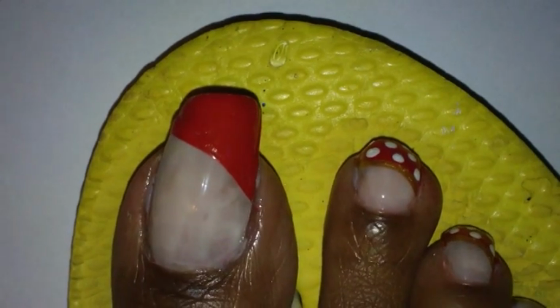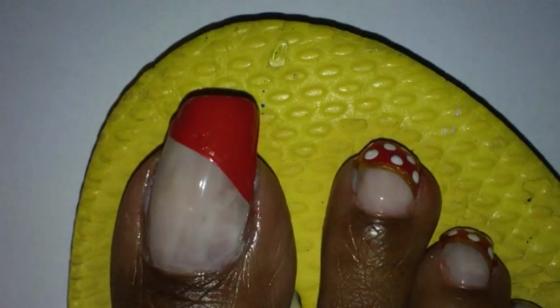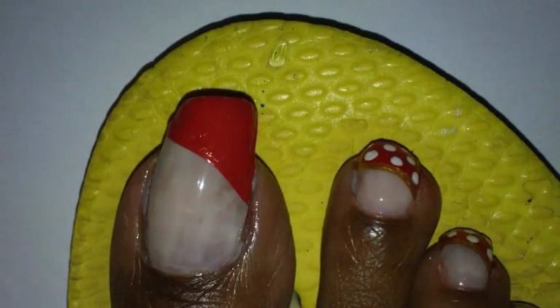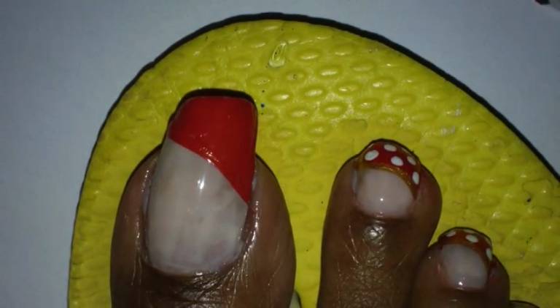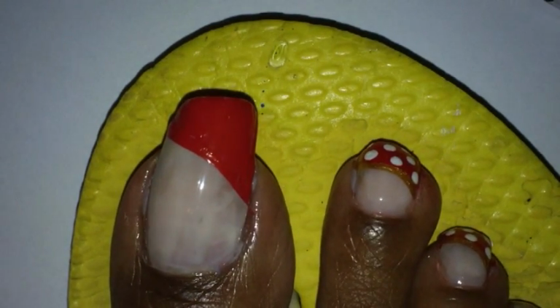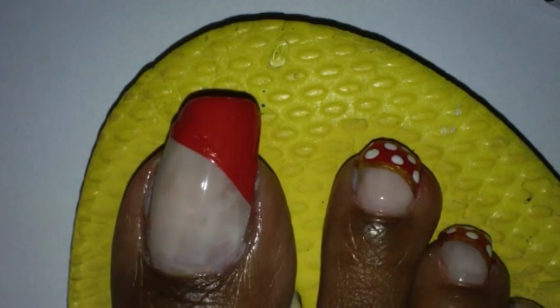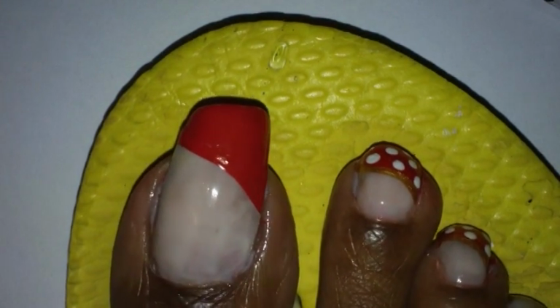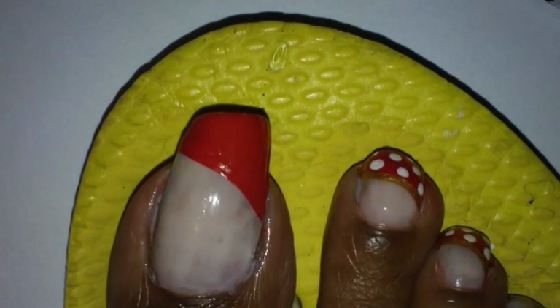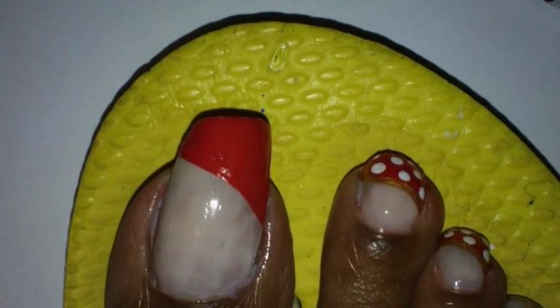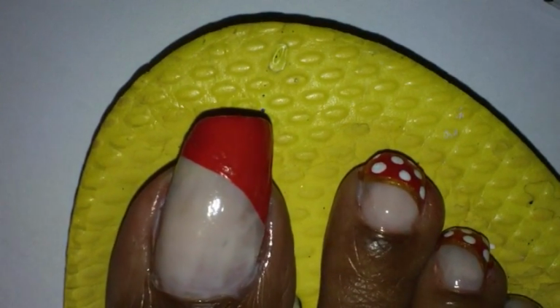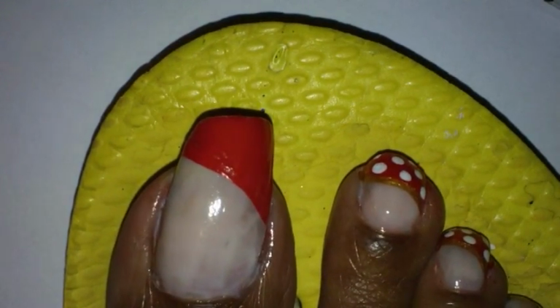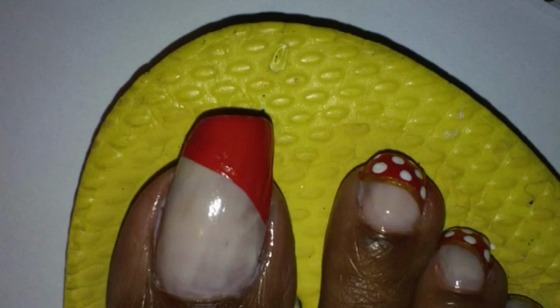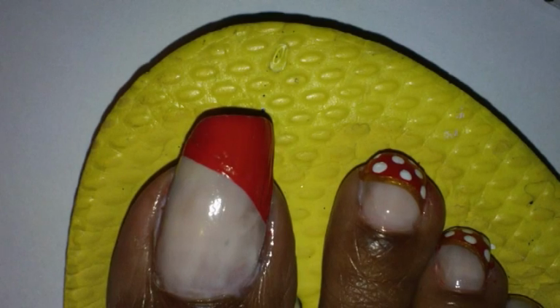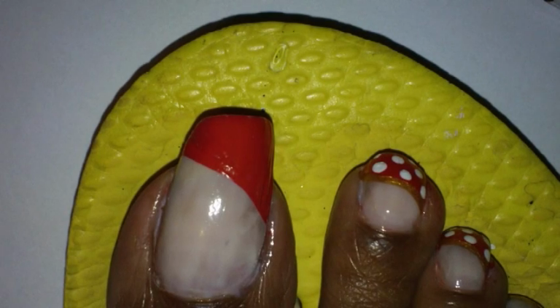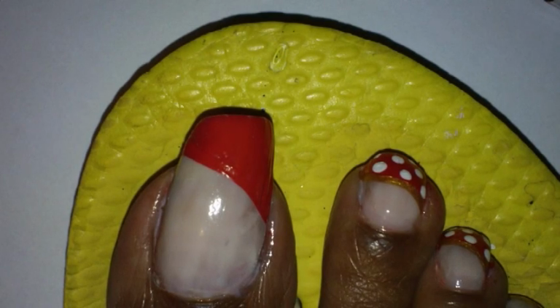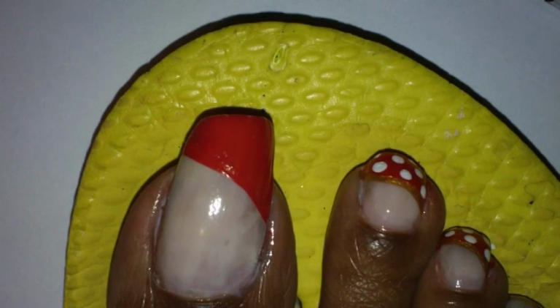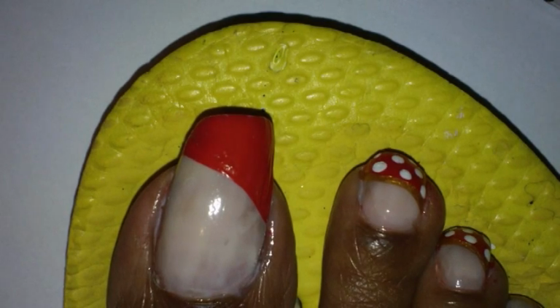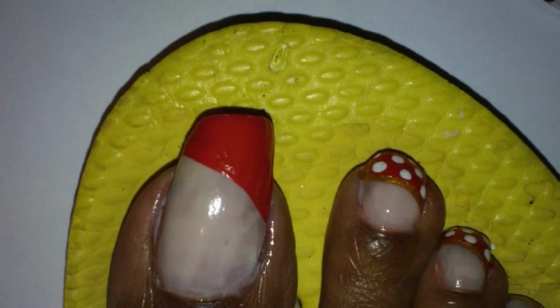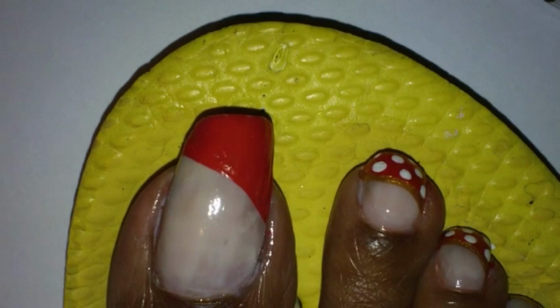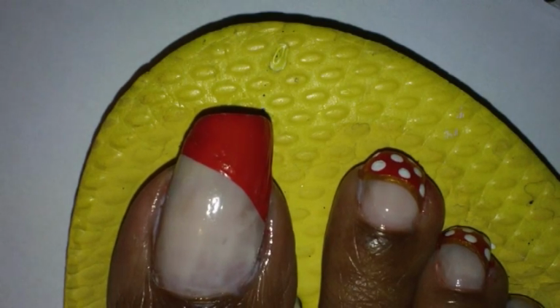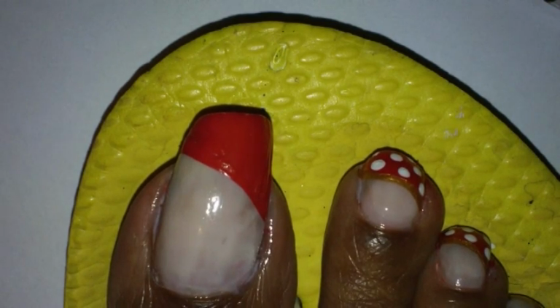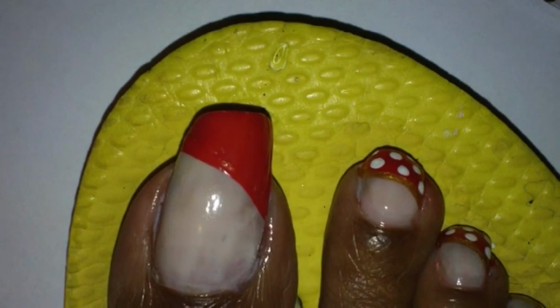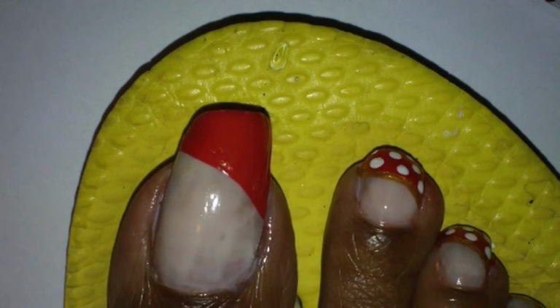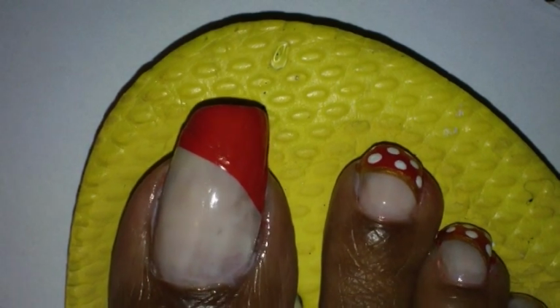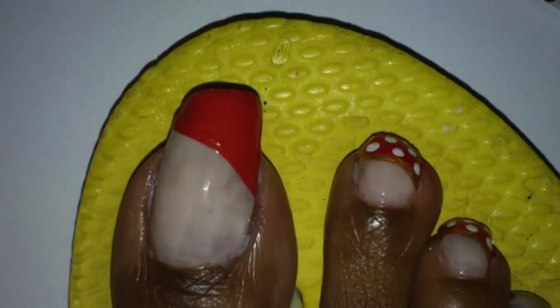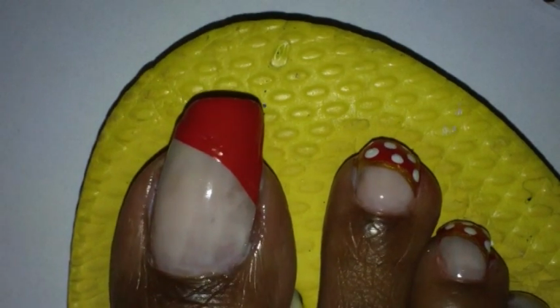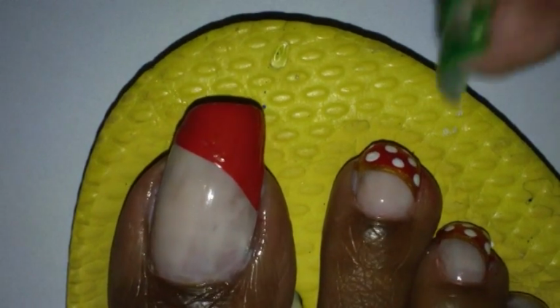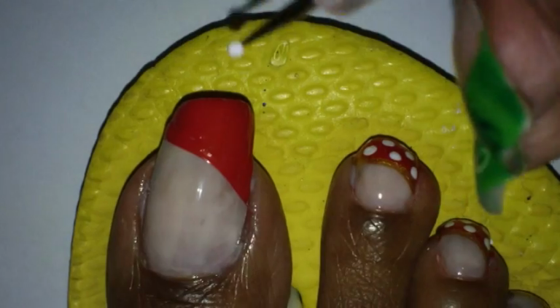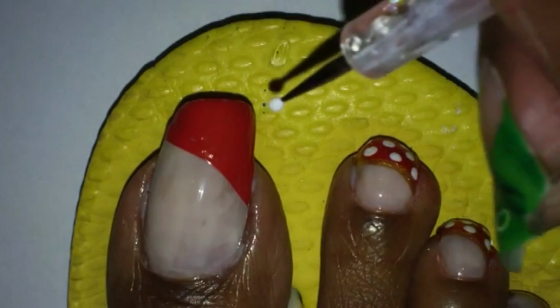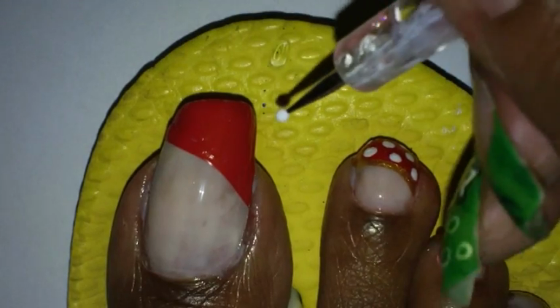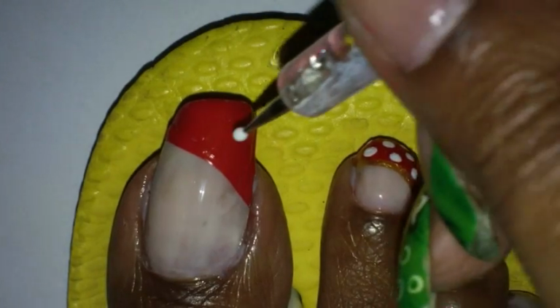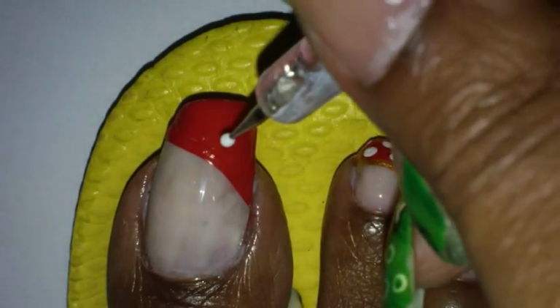Next I'm going to take some white paint and add my dotting tool and add white dots on my toe.